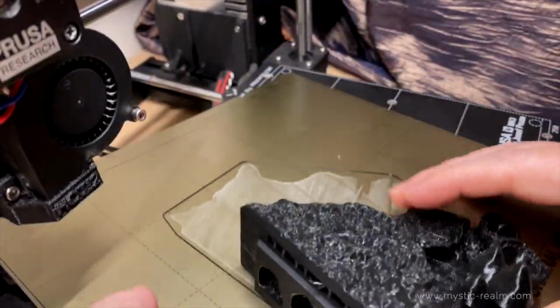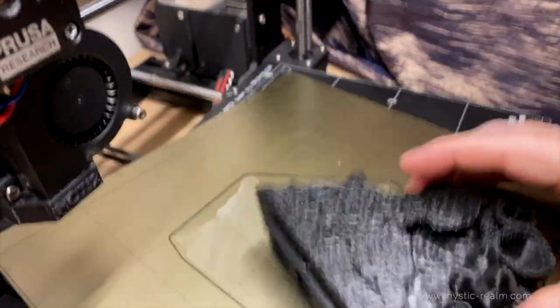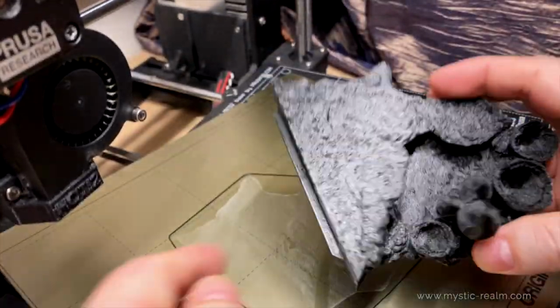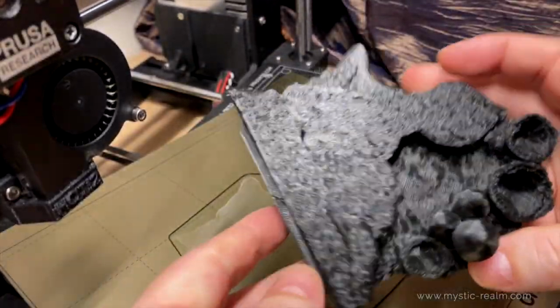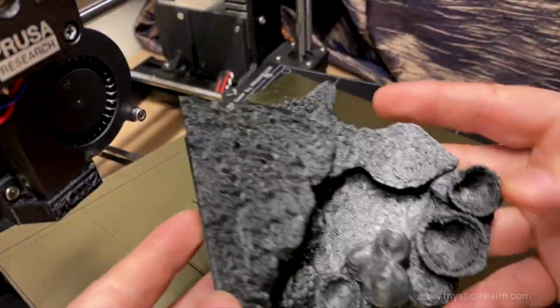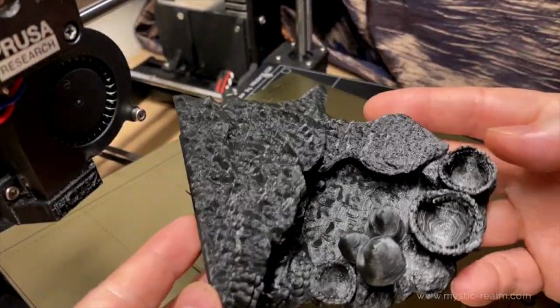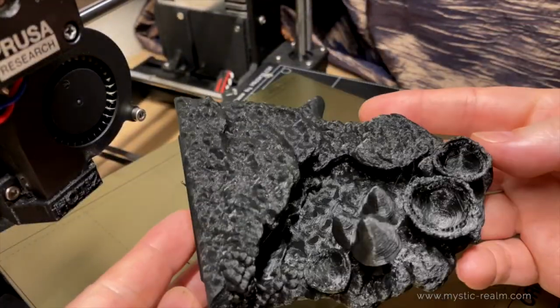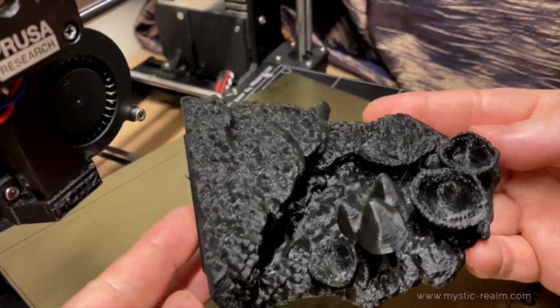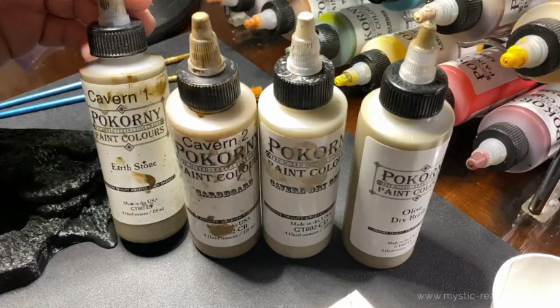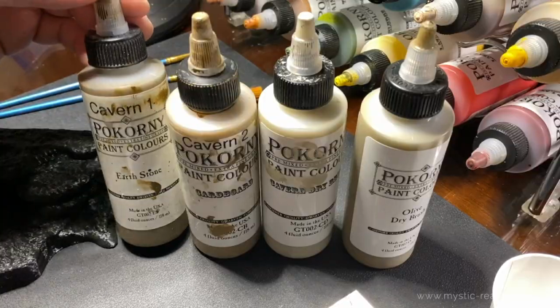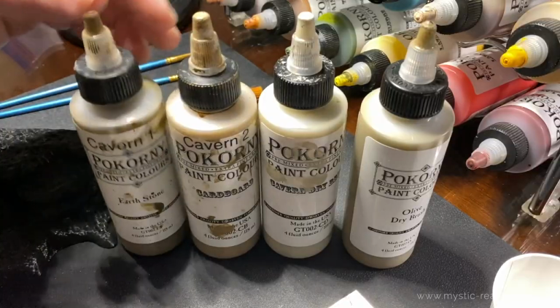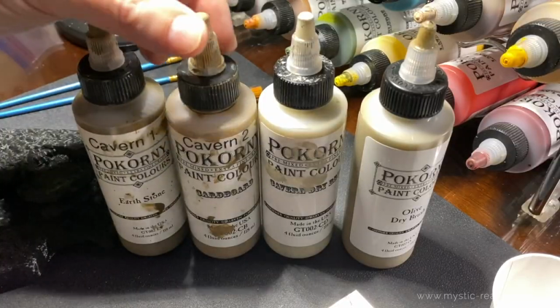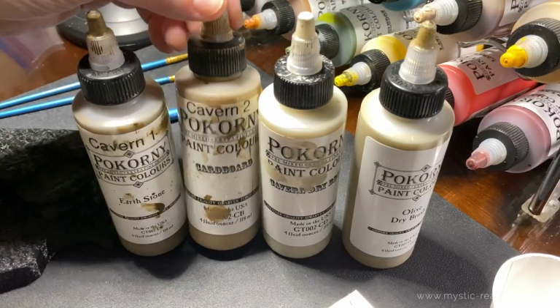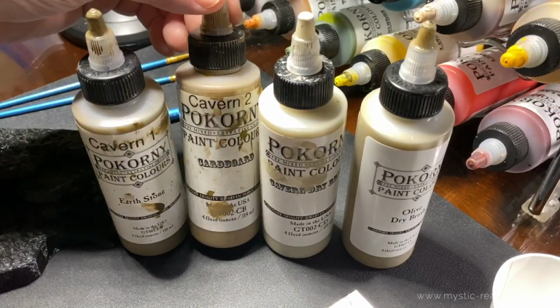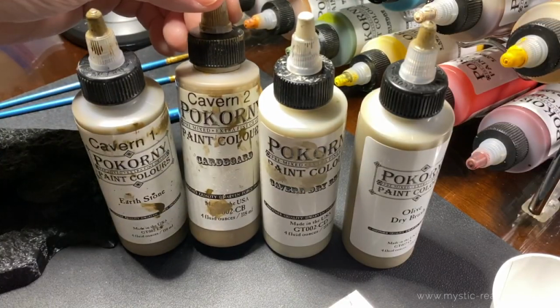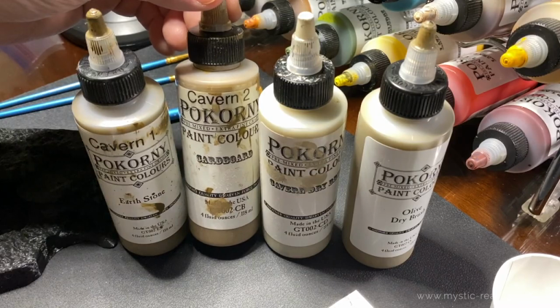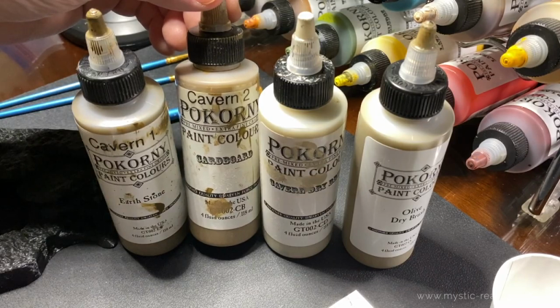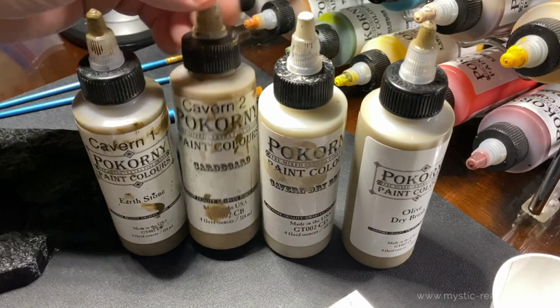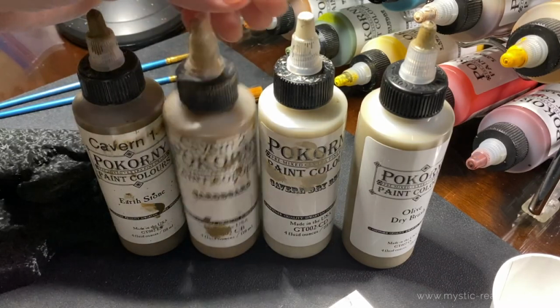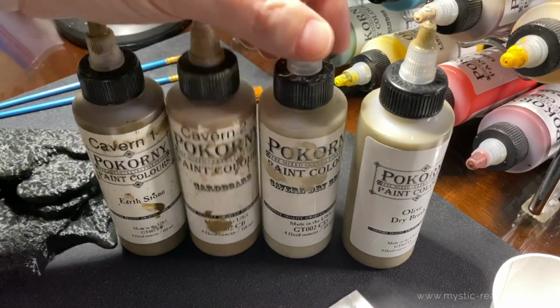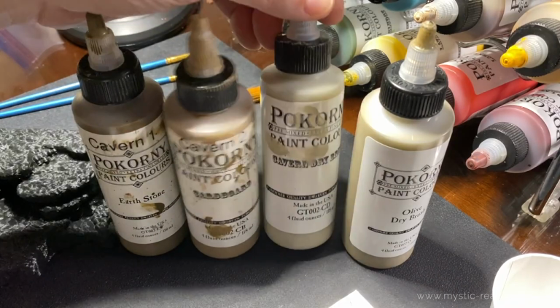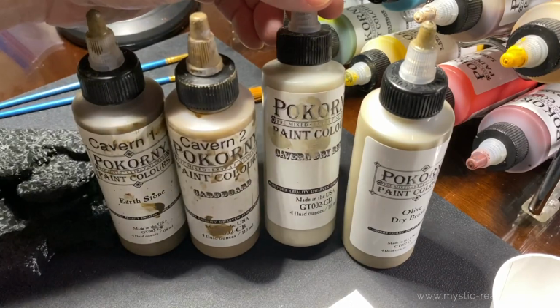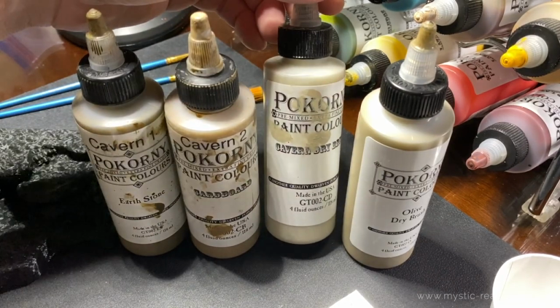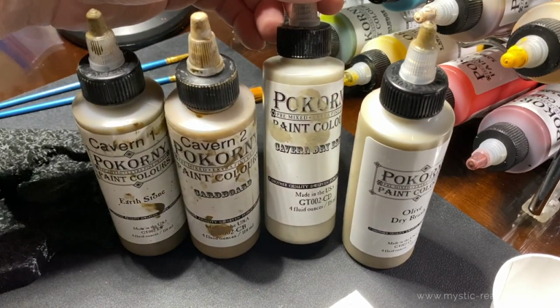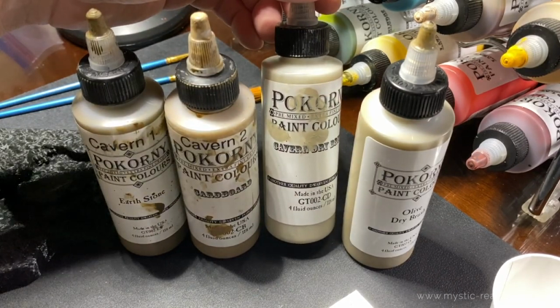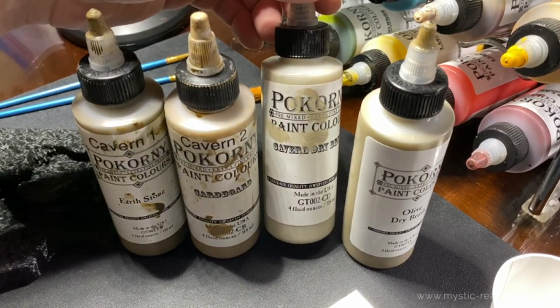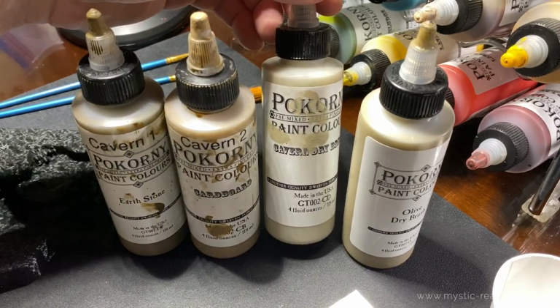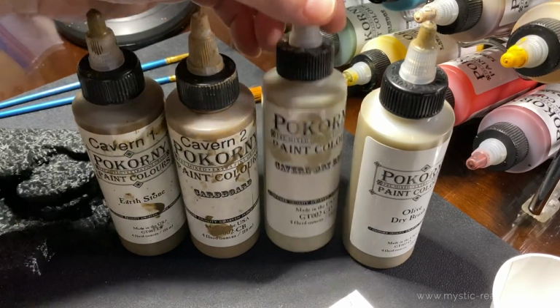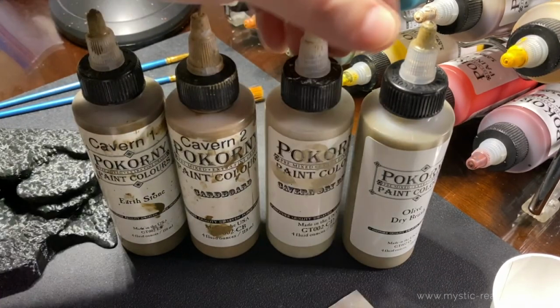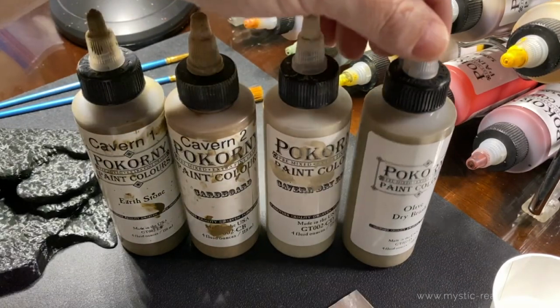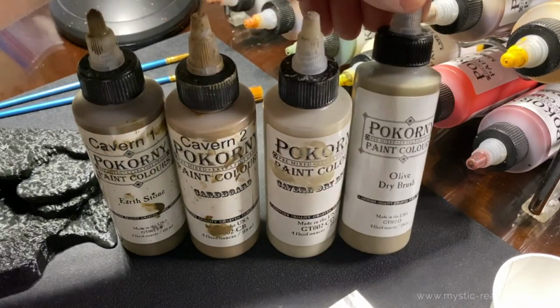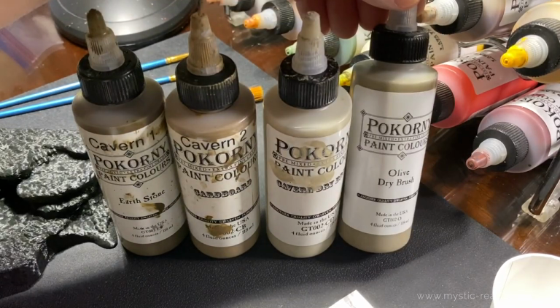As usual, we start with our four underground terrain colors: Earthstone, Cardboard, Cavern Drybrush, and Olive Drybrush.